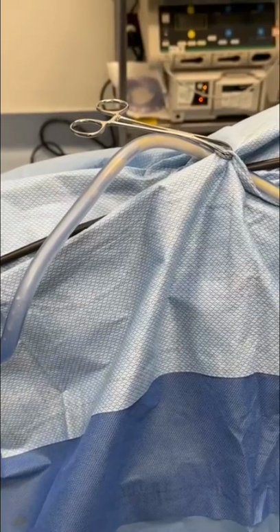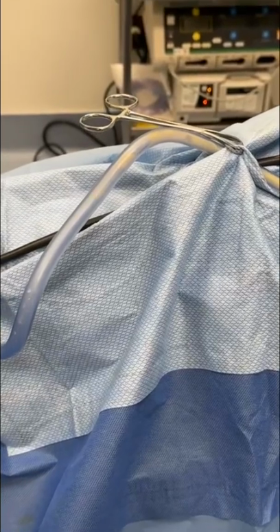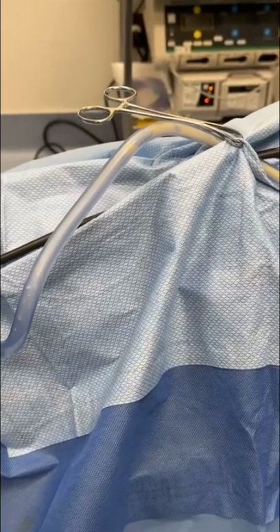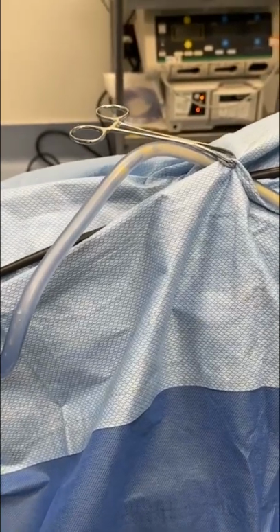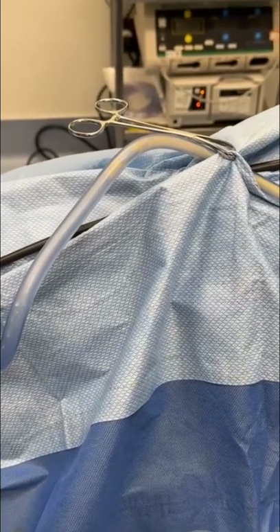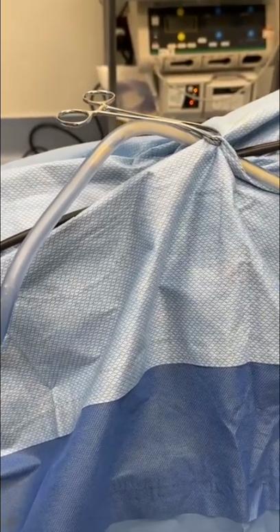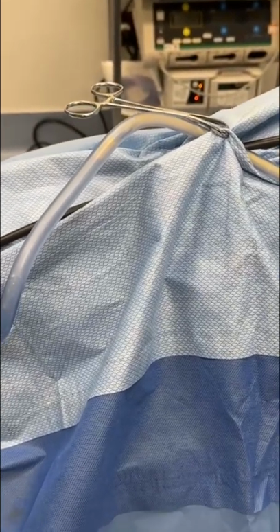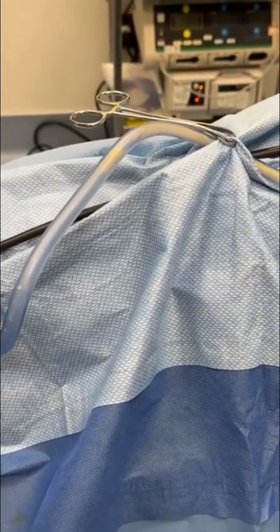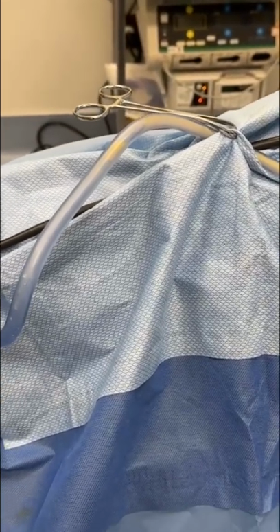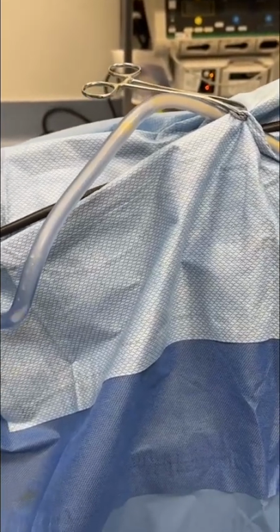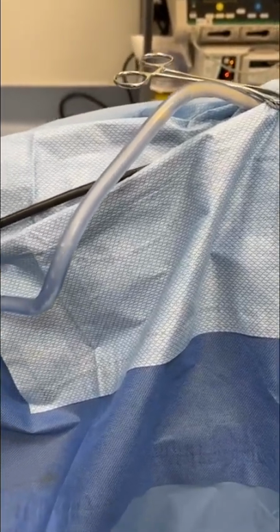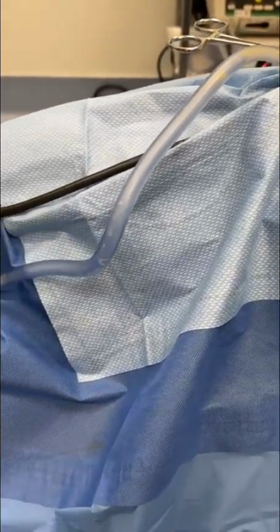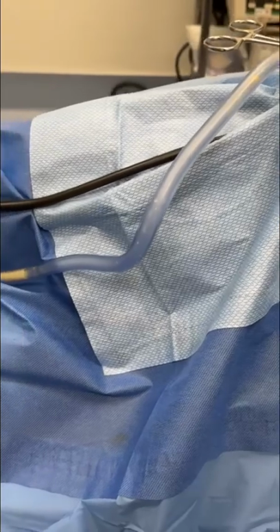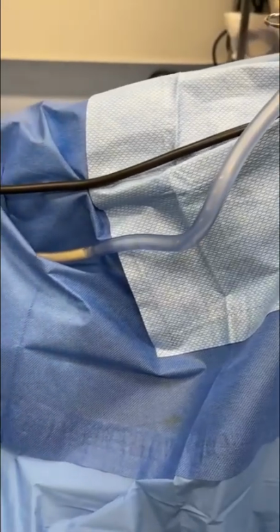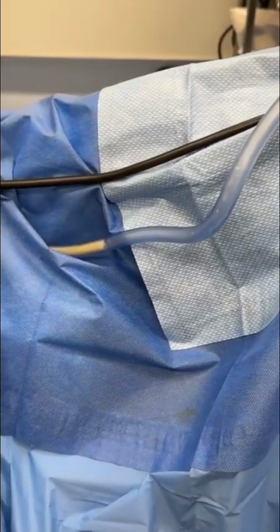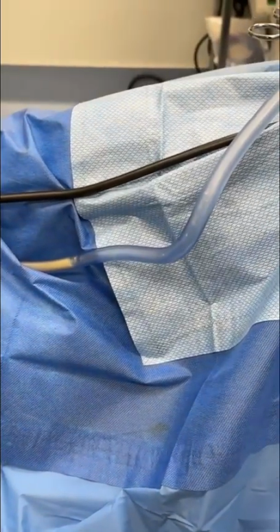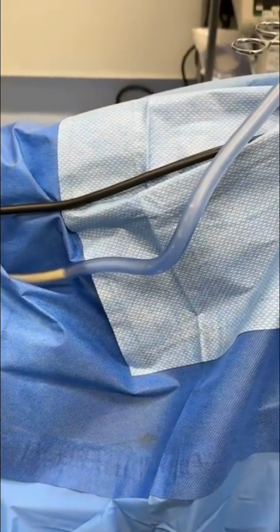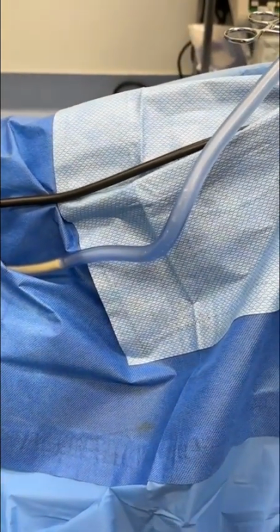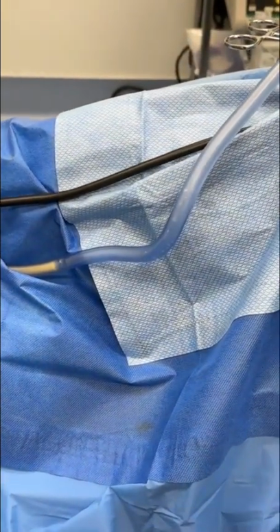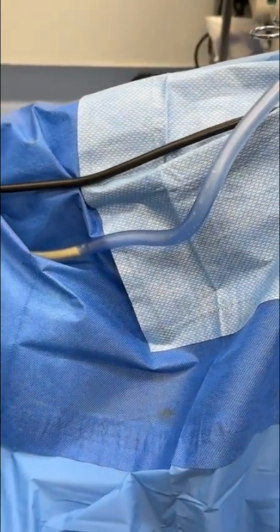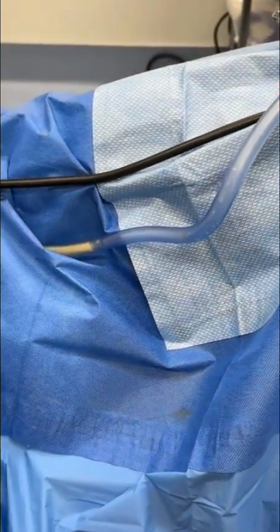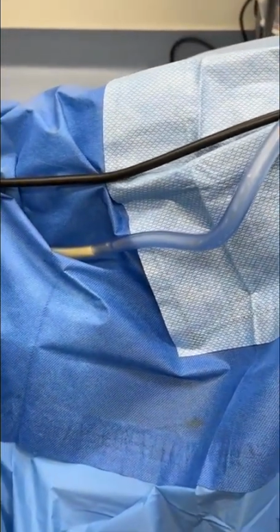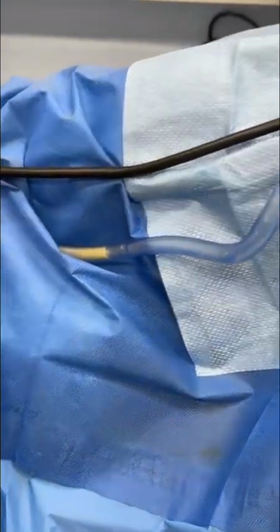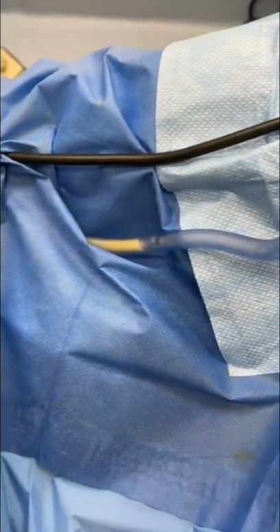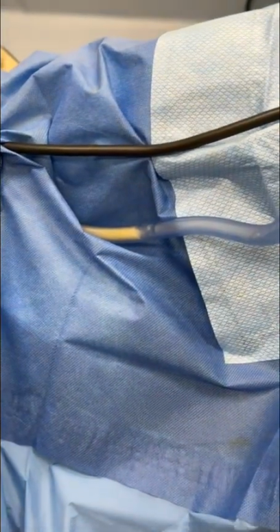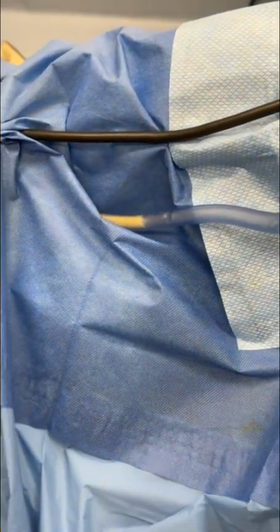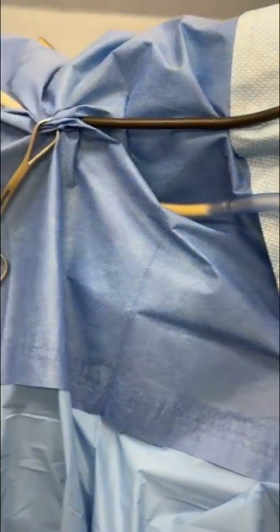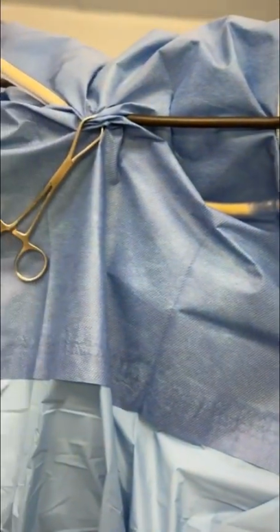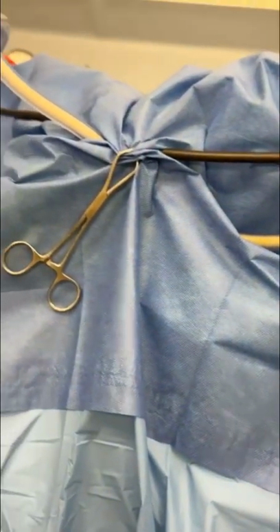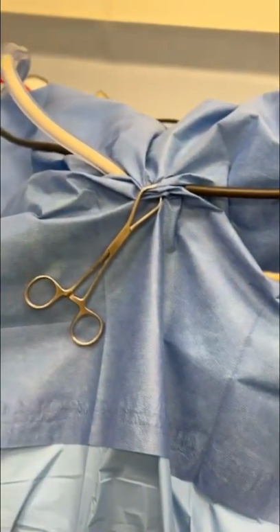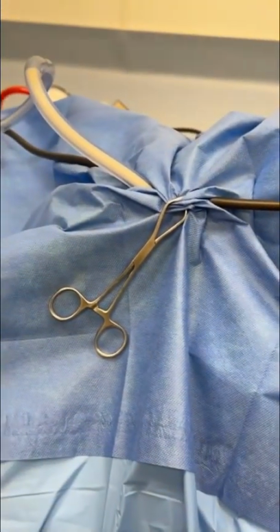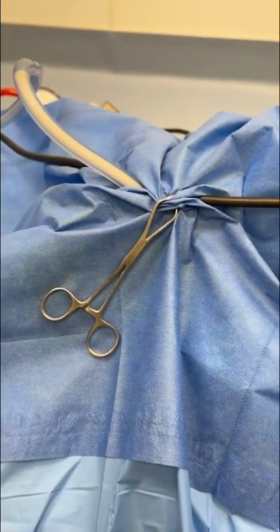Dr. Patino here at the Cosmetic Surgical Center of El Cerrito. Look at that — this is a beautiful yellow pod without even a speck of blood. This is going to go into her buttocks.